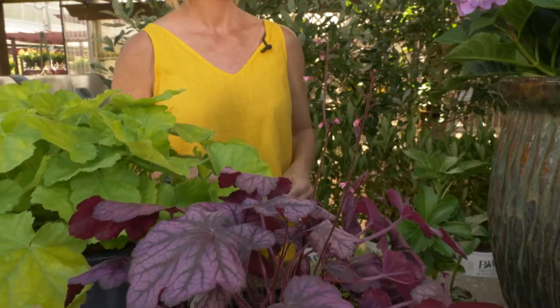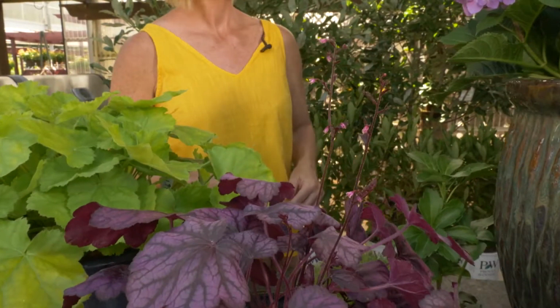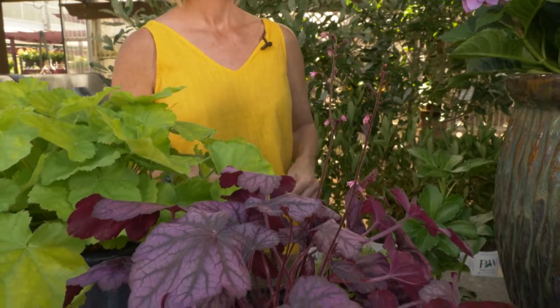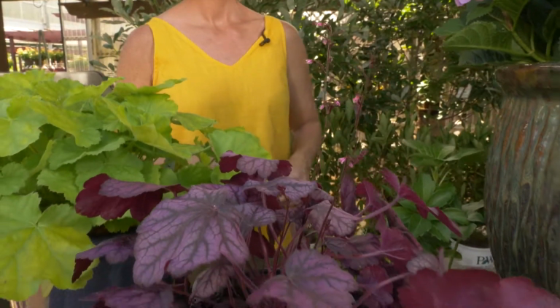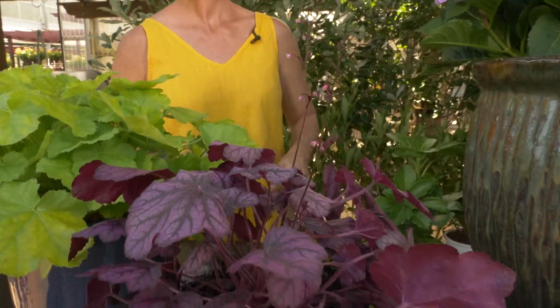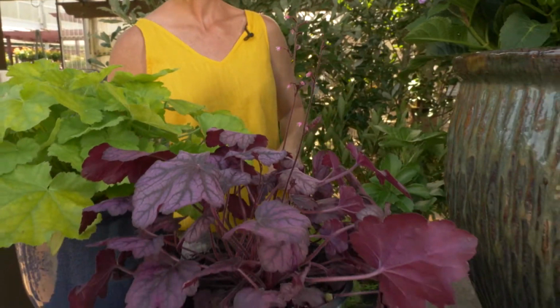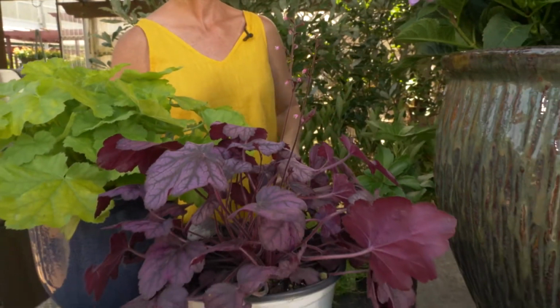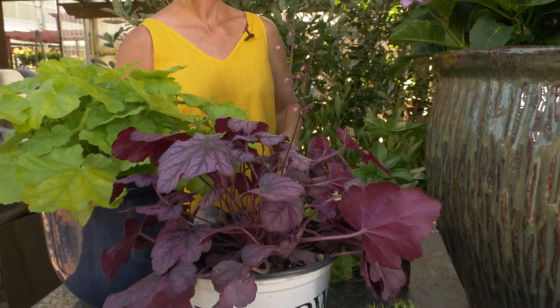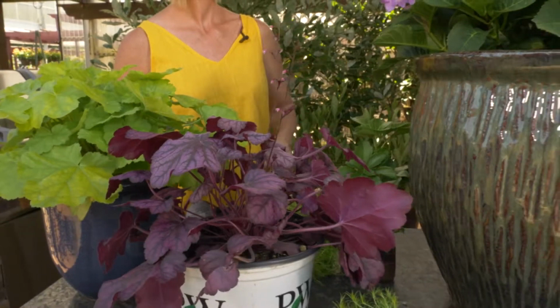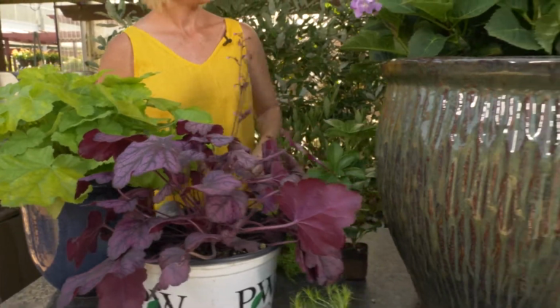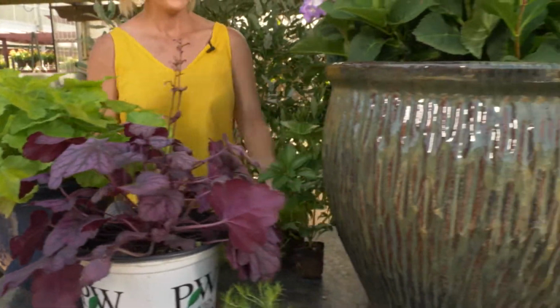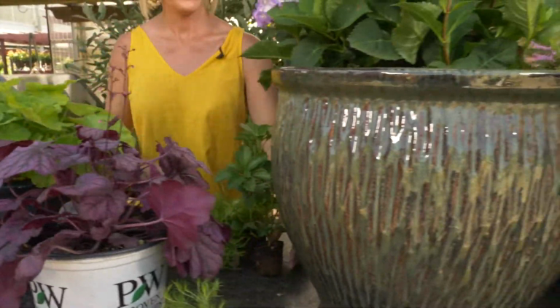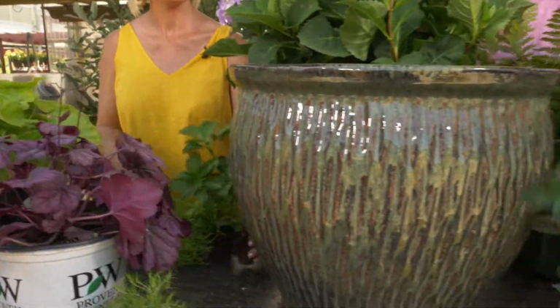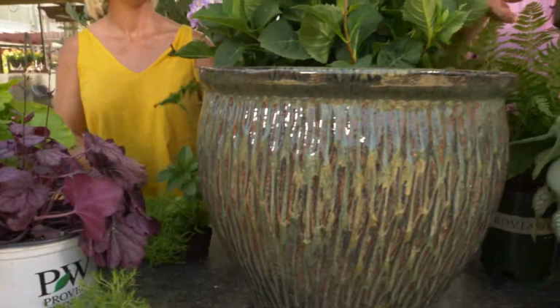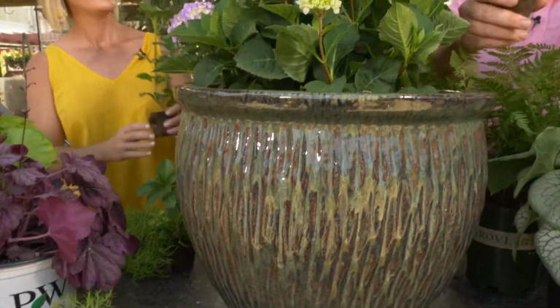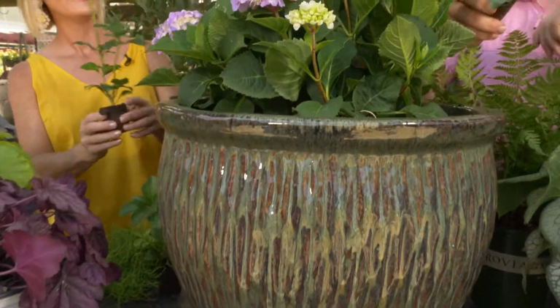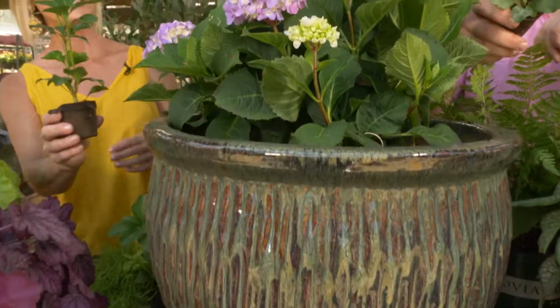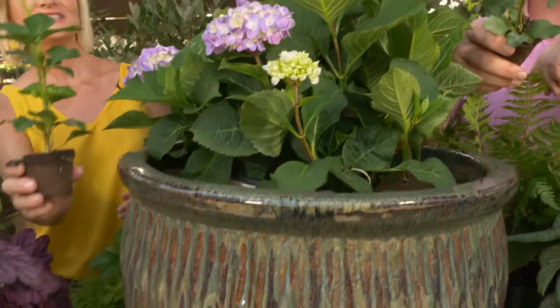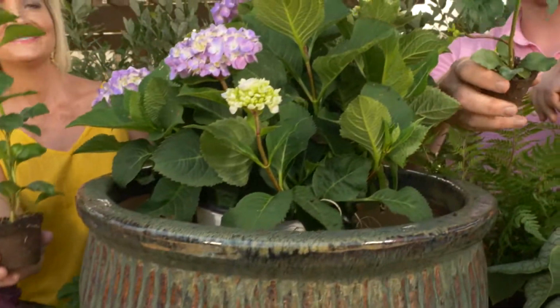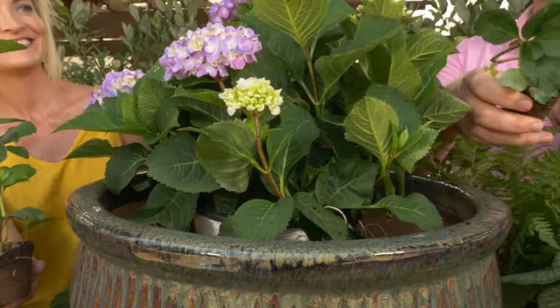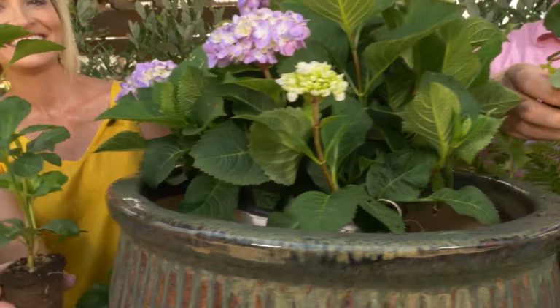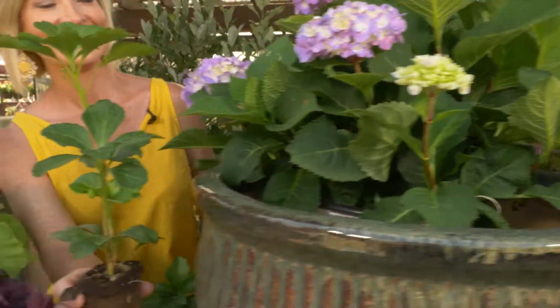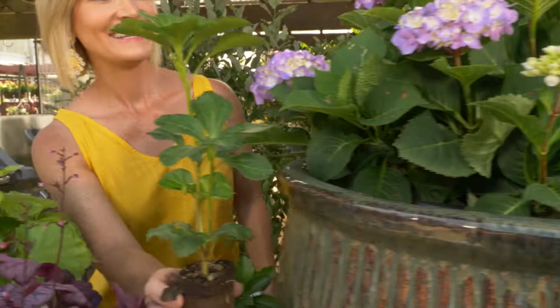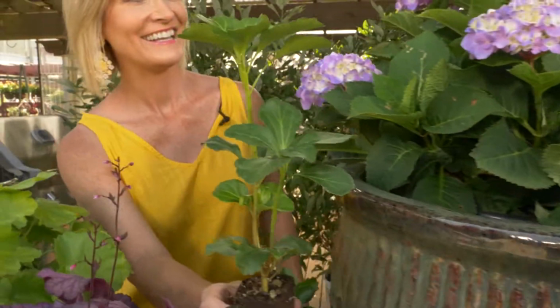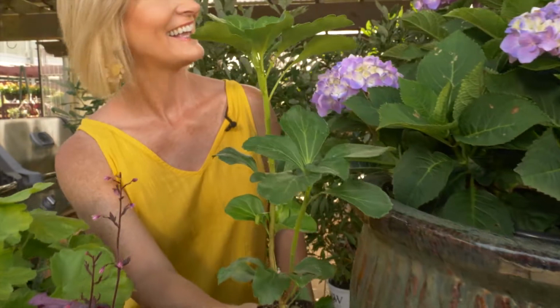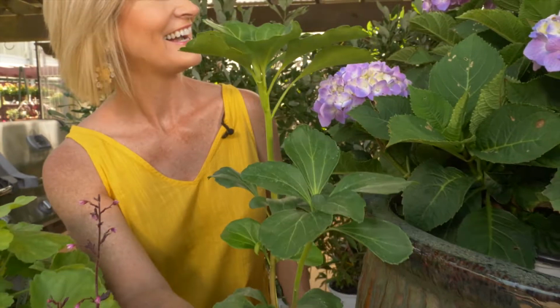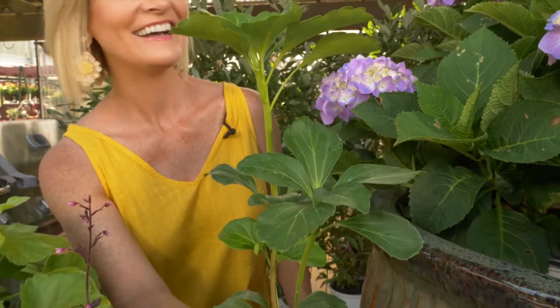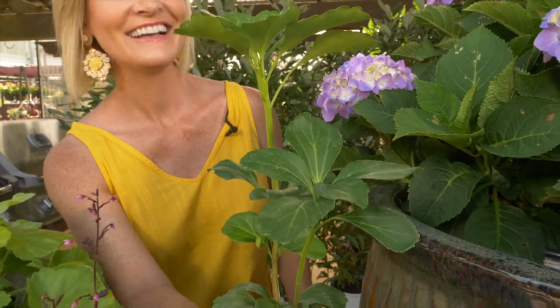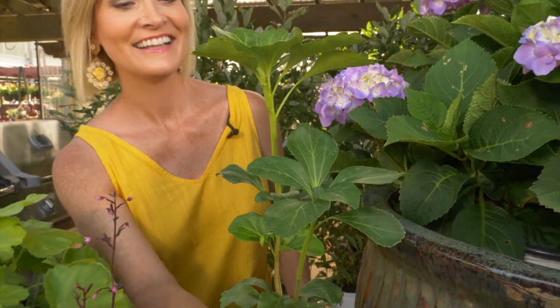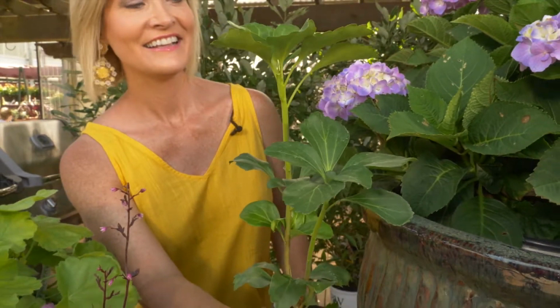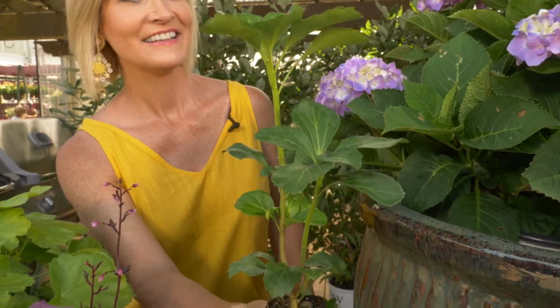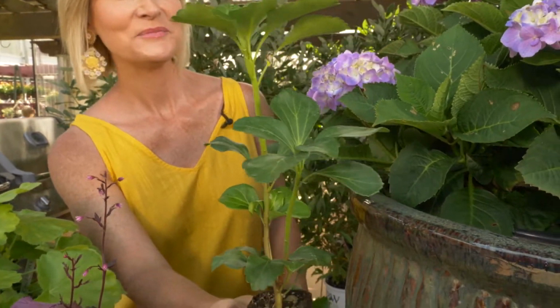Everyone makes fun of me because I like to put Pachysandra in my planters, which is this invasive evergreen. But they're really cool — they're great fillers, and I love putting them in shade containers.